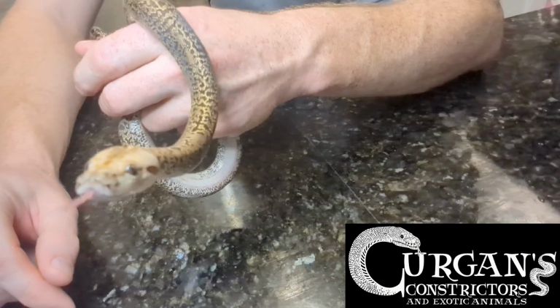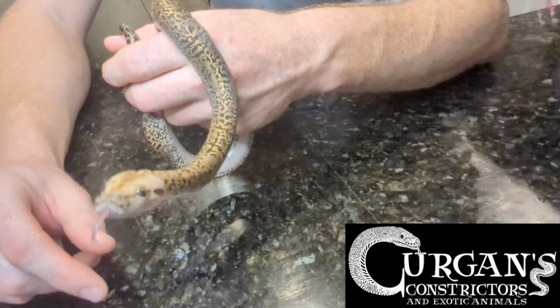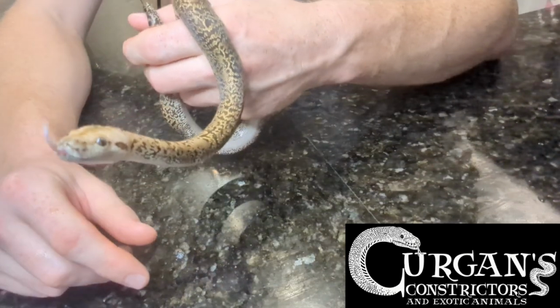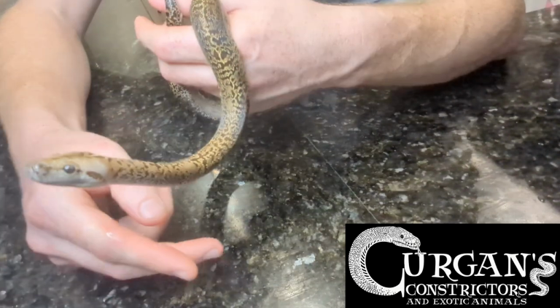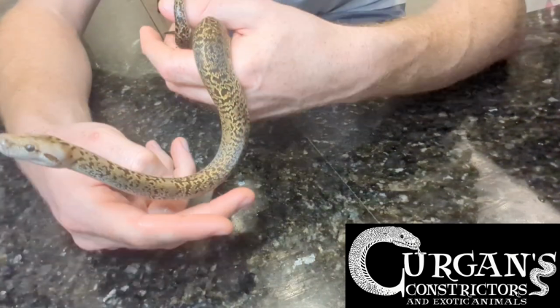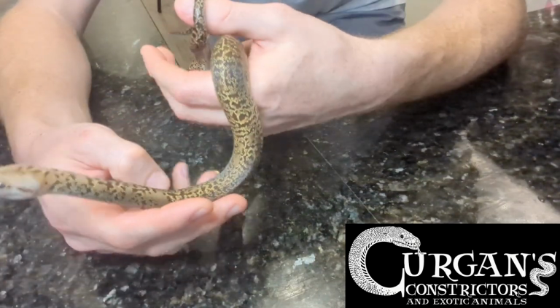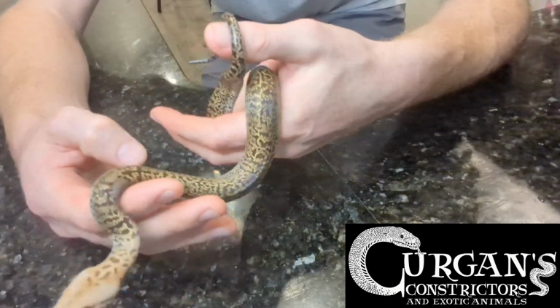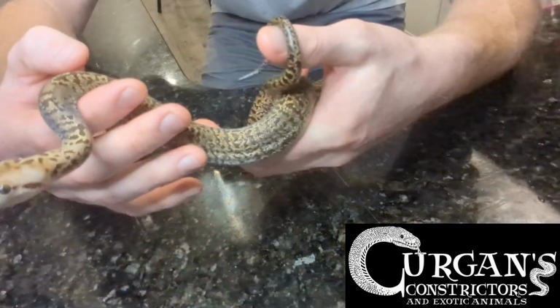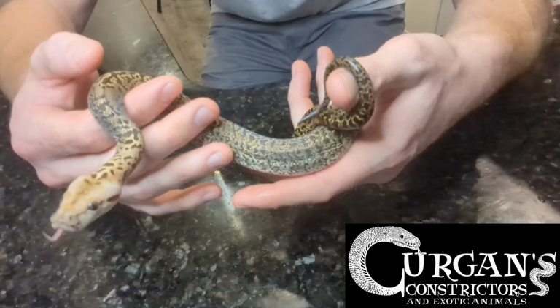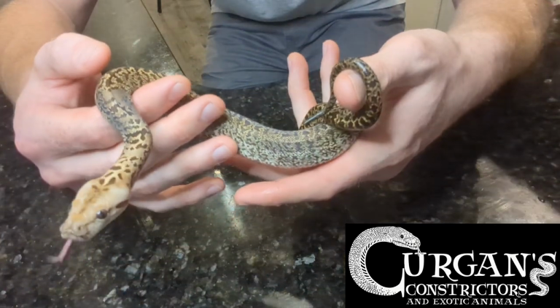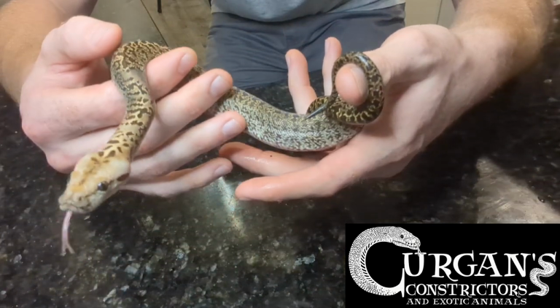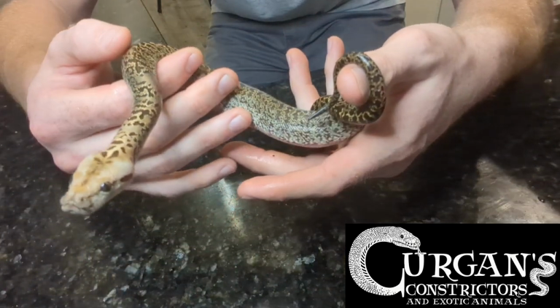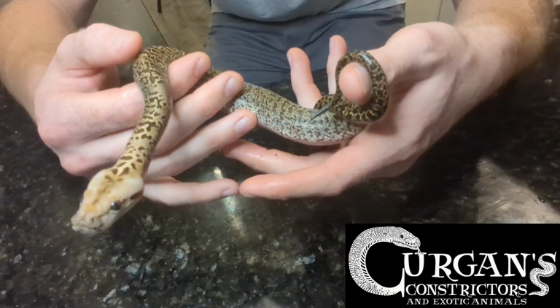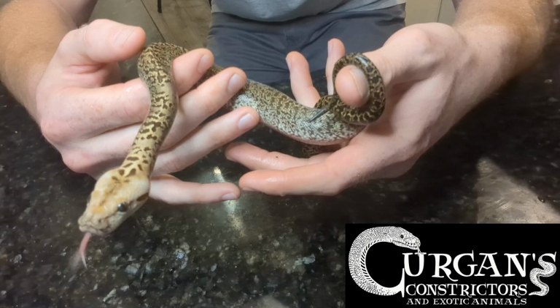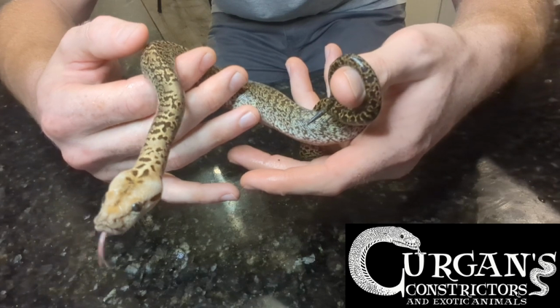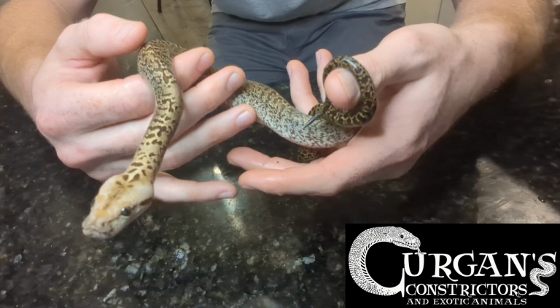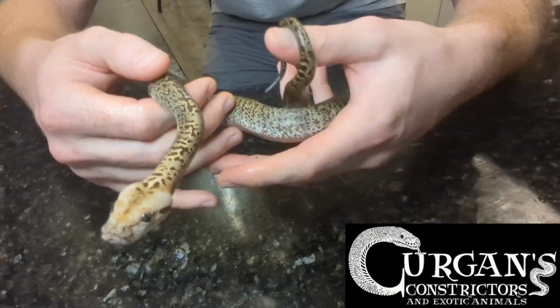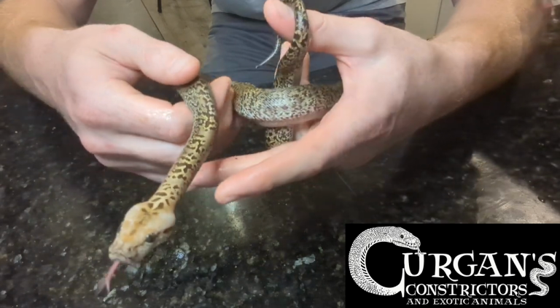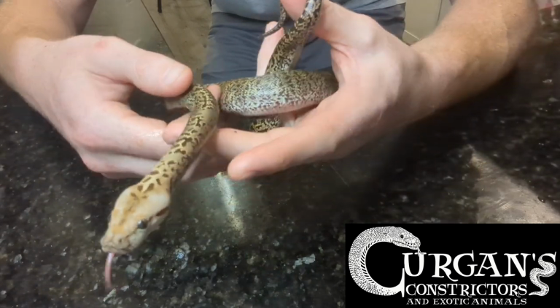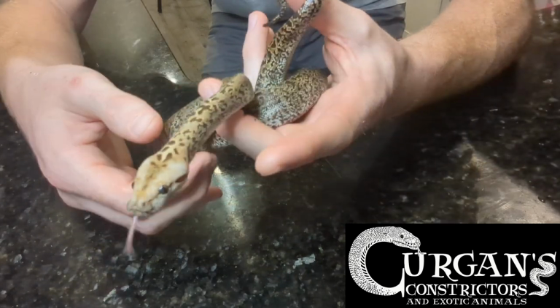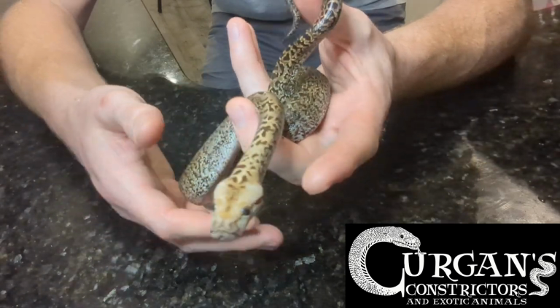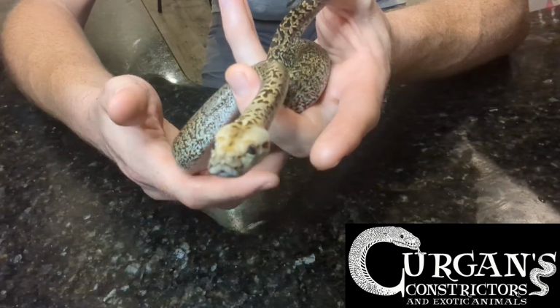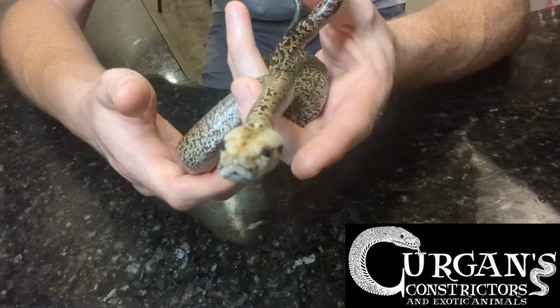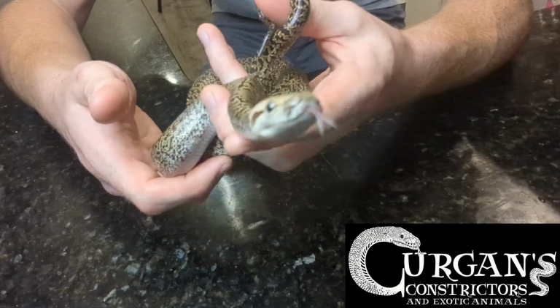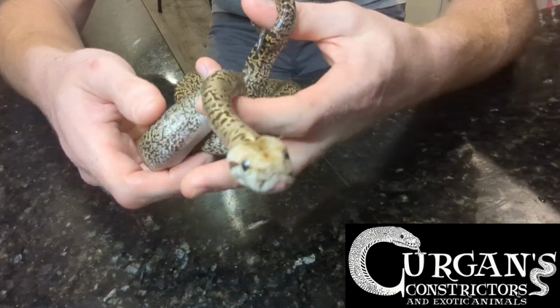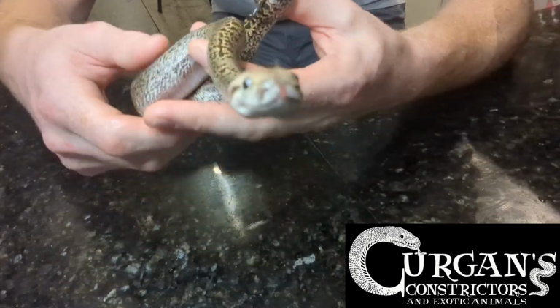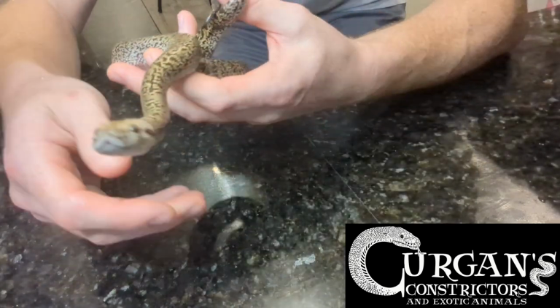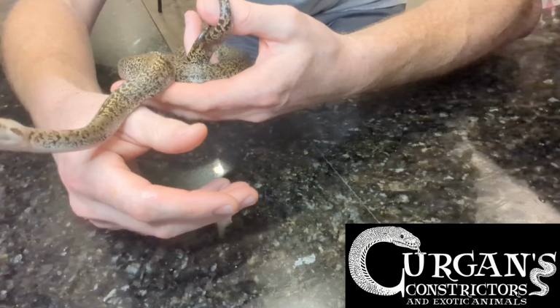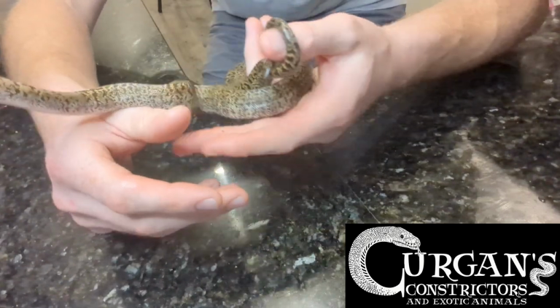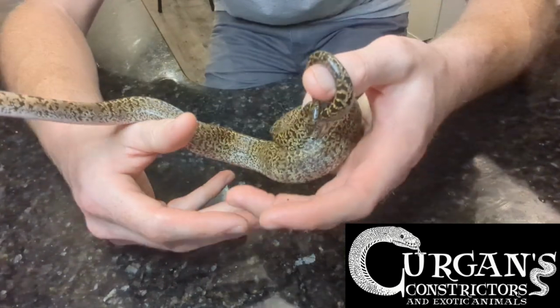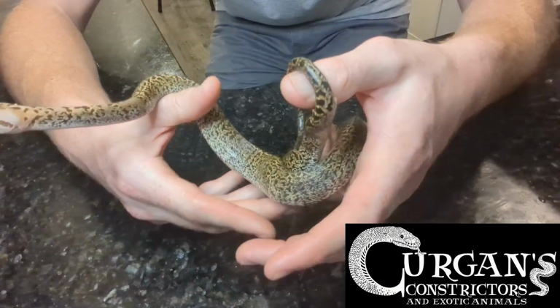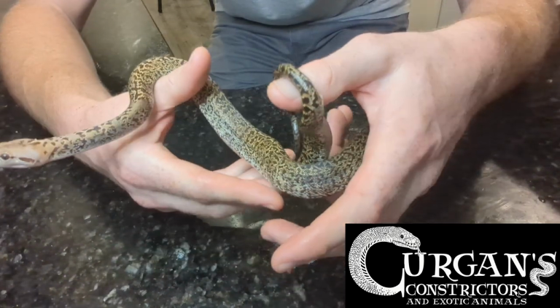Hey, what's up guys, Stephen Kurgan here from Kurgan's Constrictors doing a quick video on how to tell the gender of your baby Burmese python. You can do this with older pythons as well. It's really easy with the babies and I'm just going to show you quickly how to do it.